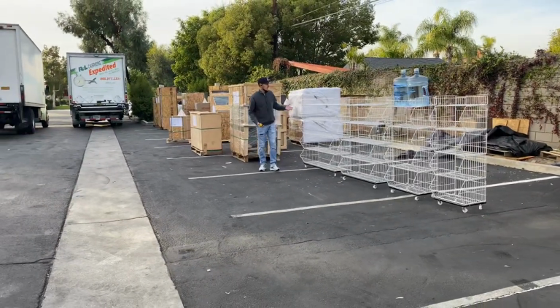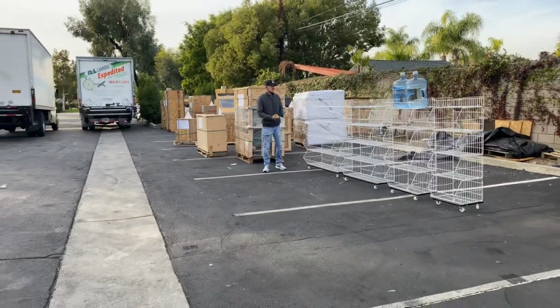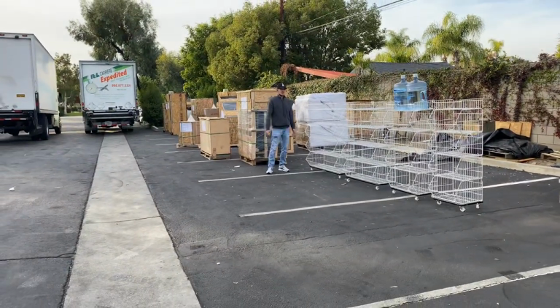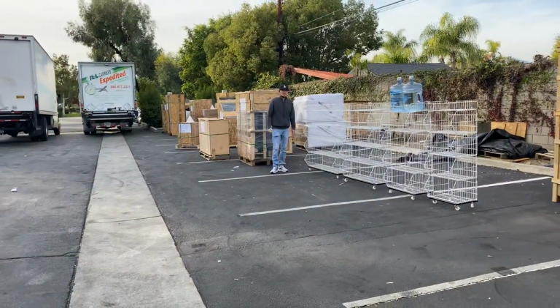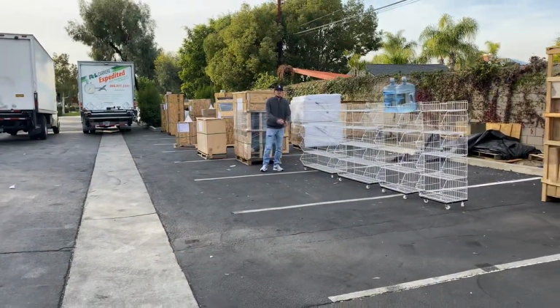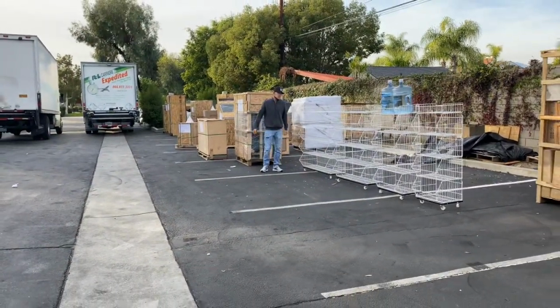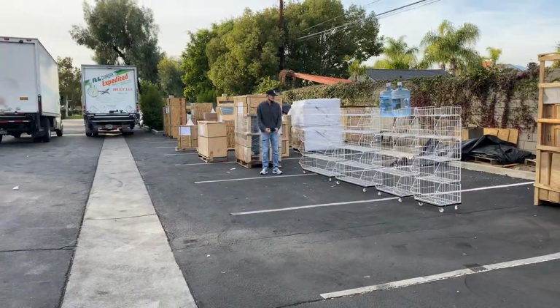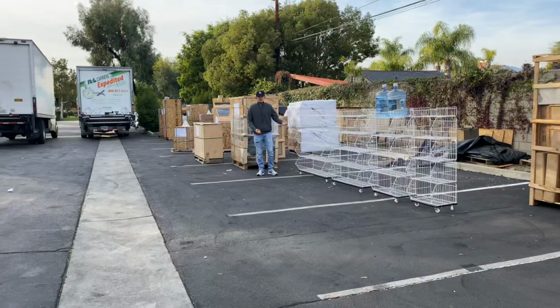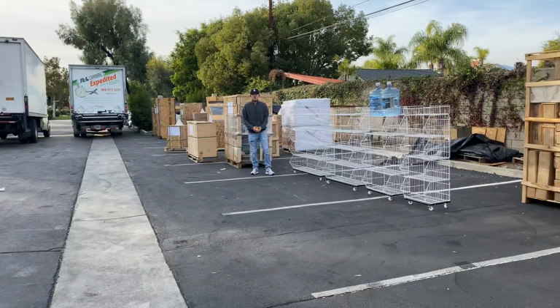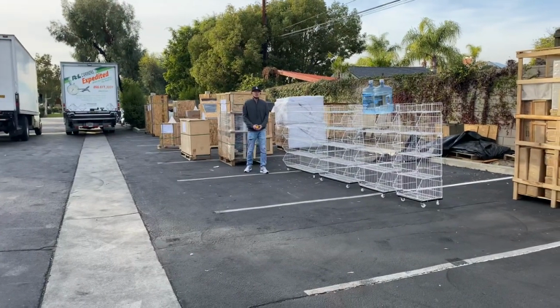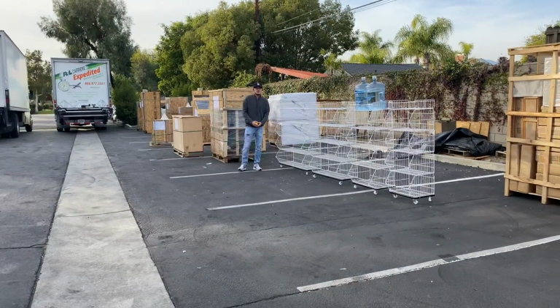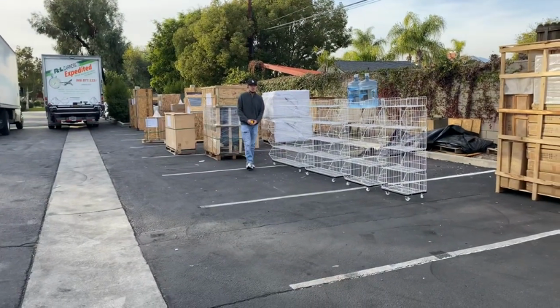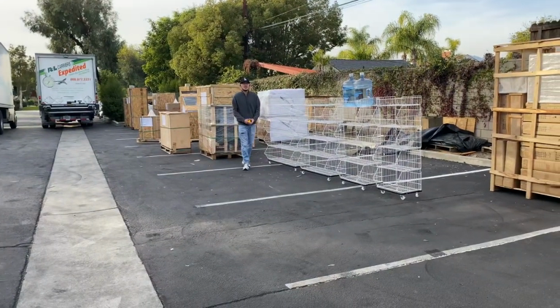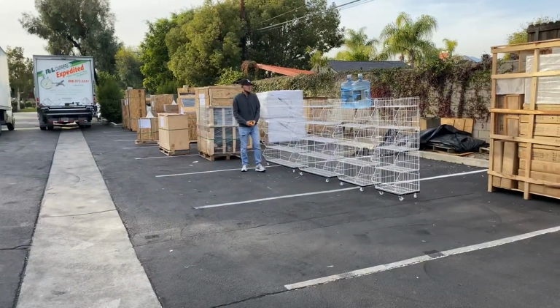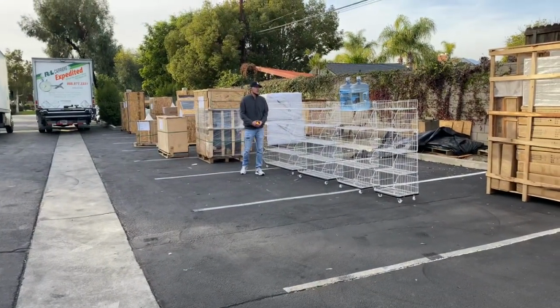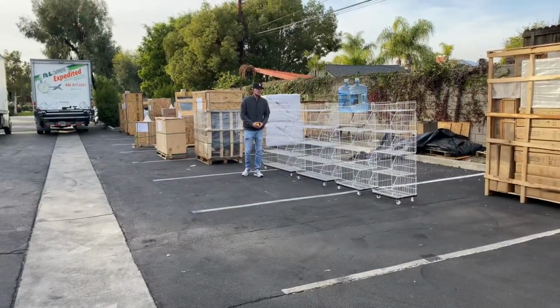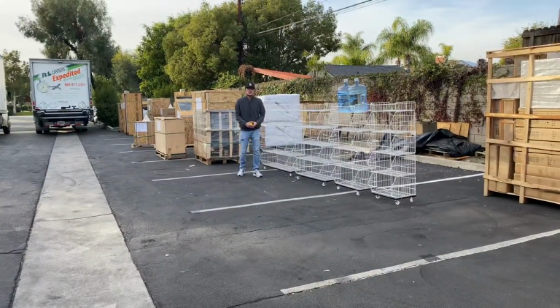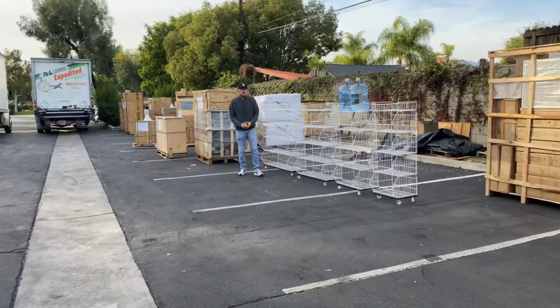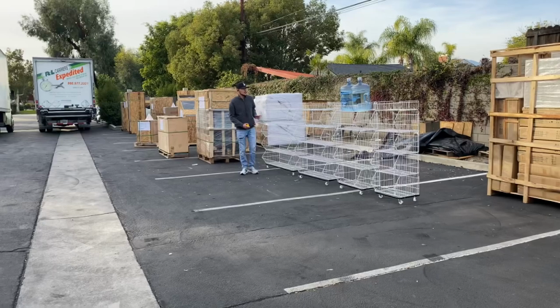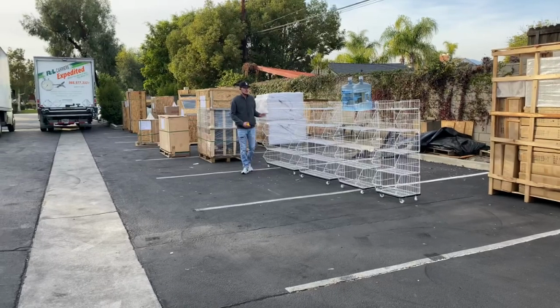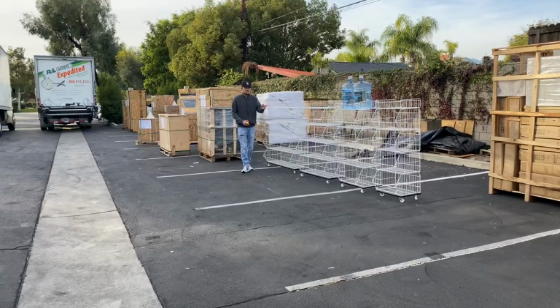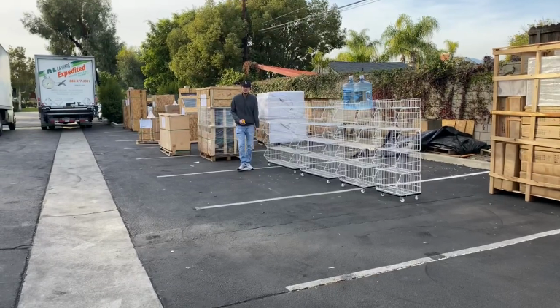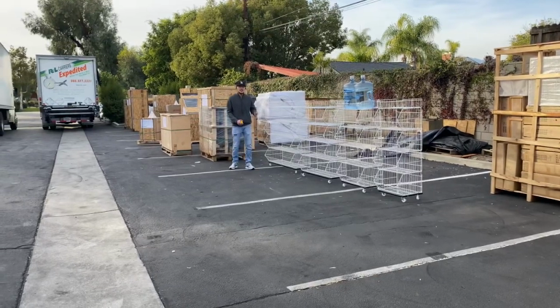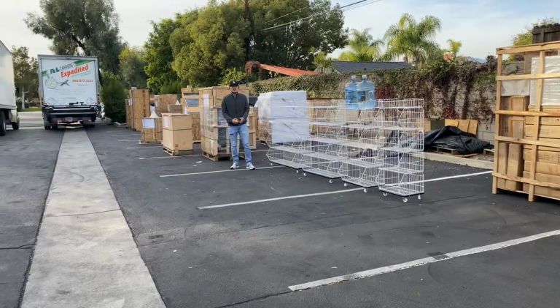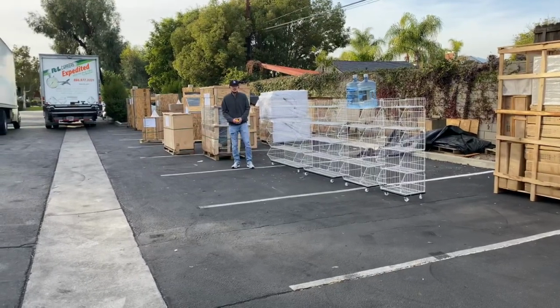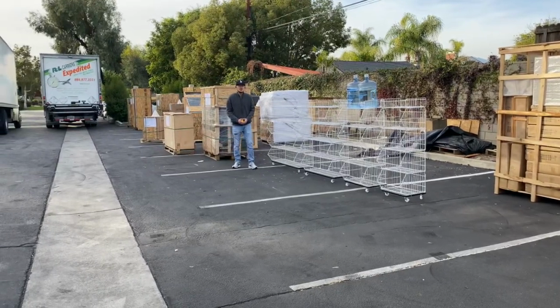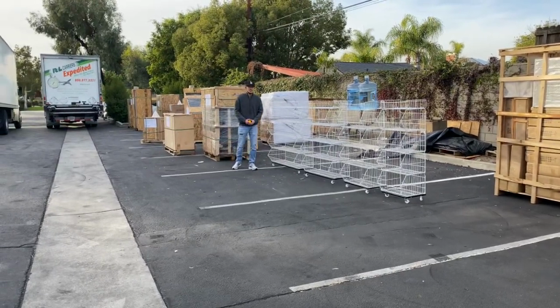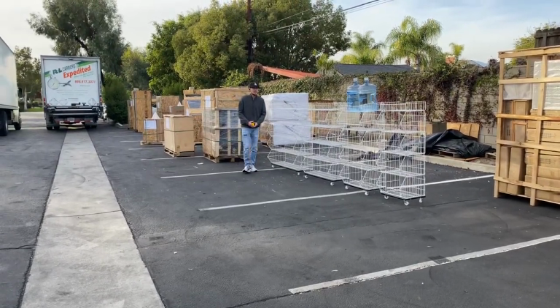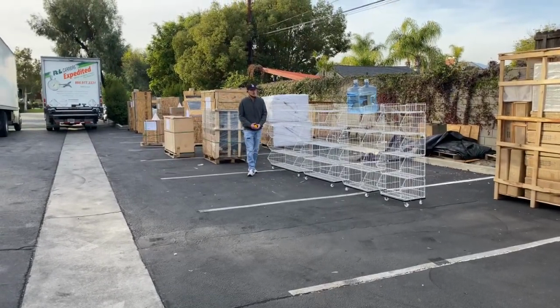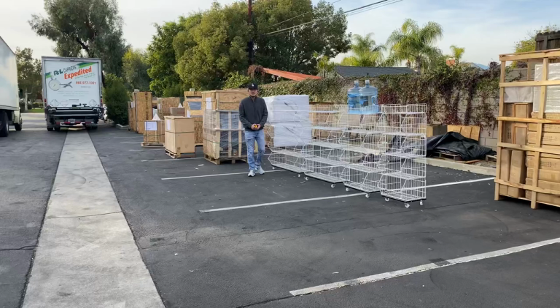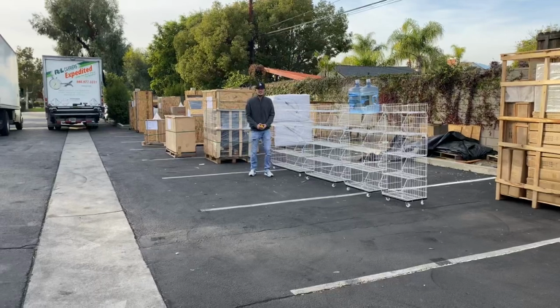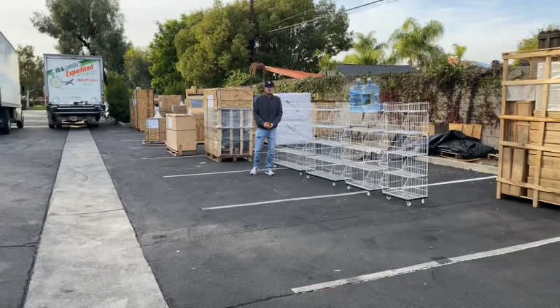If you have any other questions or are interested in one of these units, go on our website at www.usa.com. We'll have more information on these units on there, including the prices for each size. If you have any other questions, you can also give us a call. I'd love to help you out — thank you for watching.